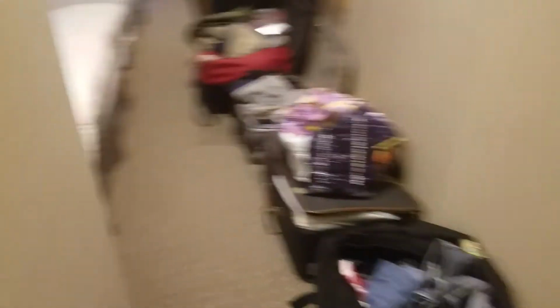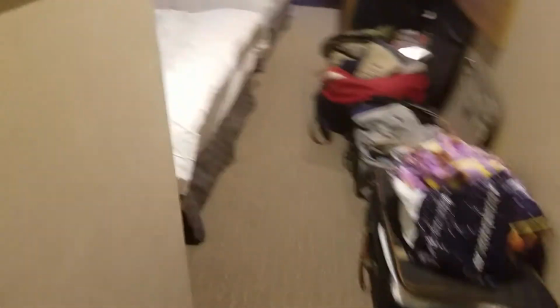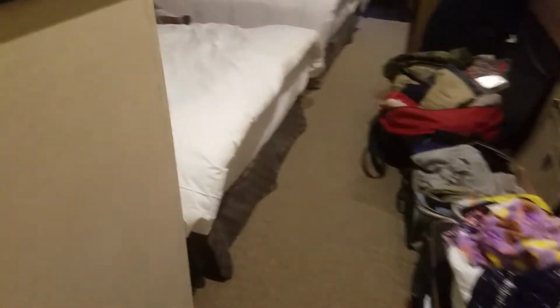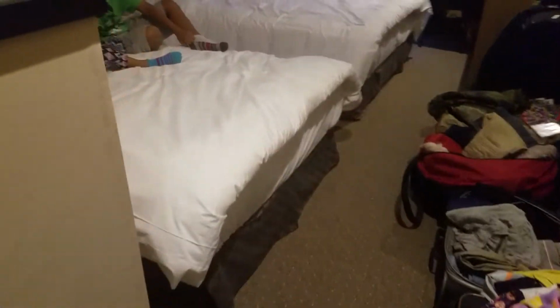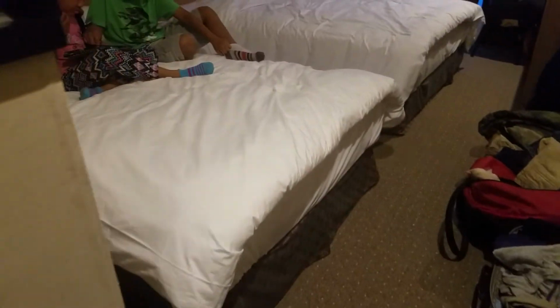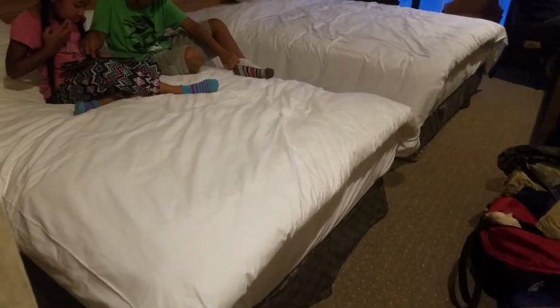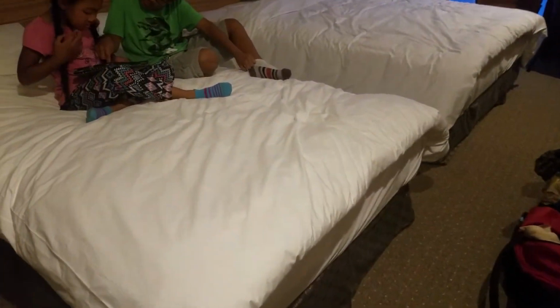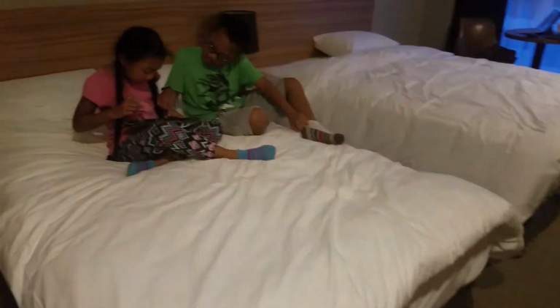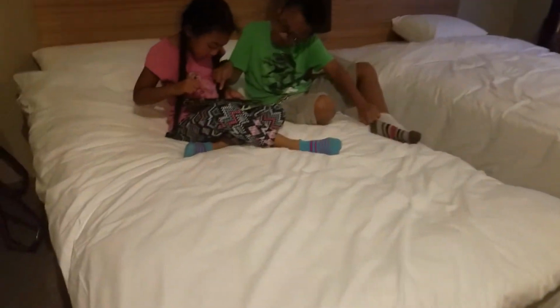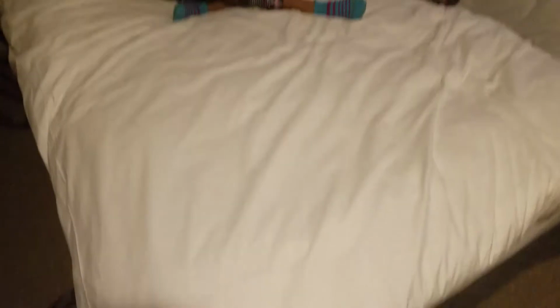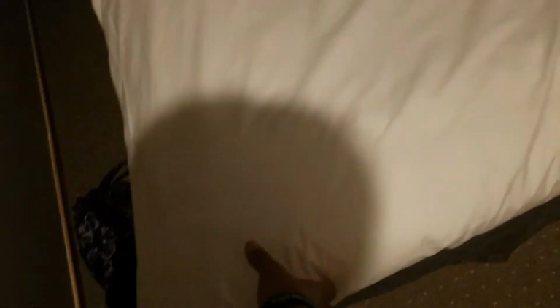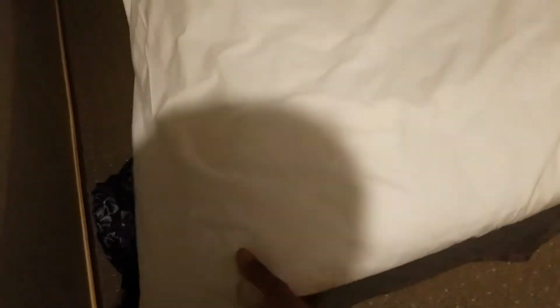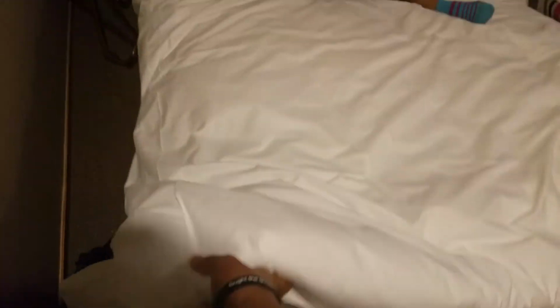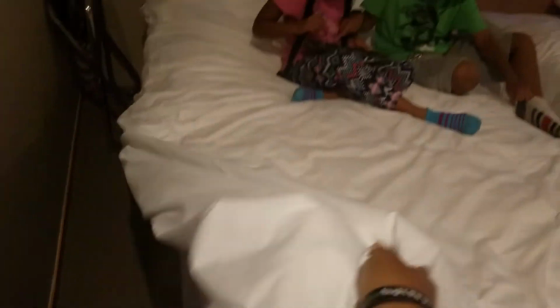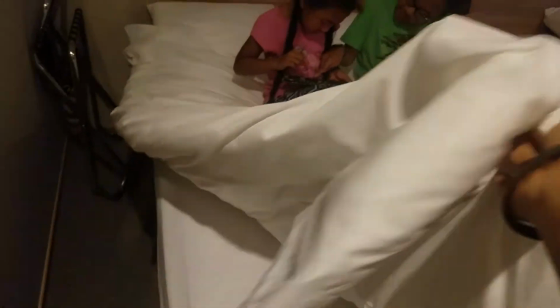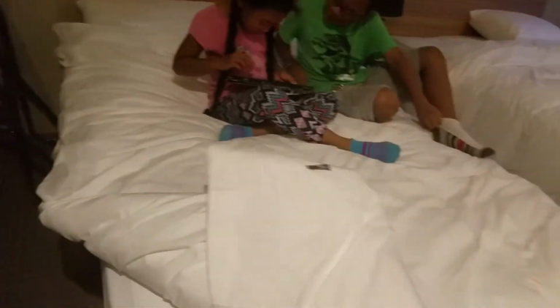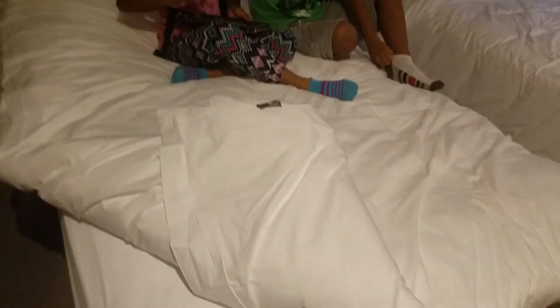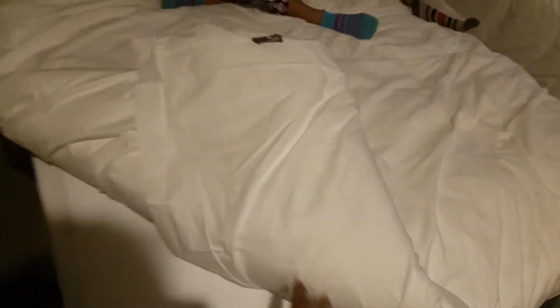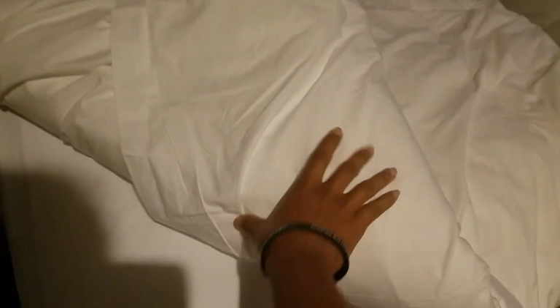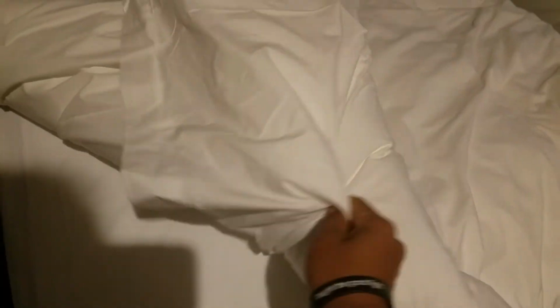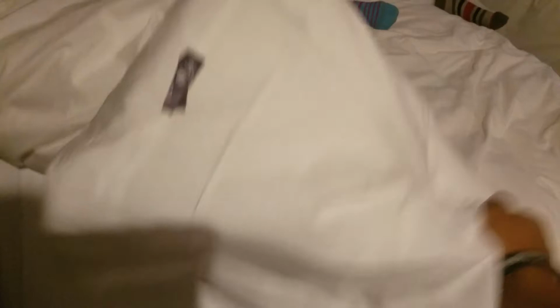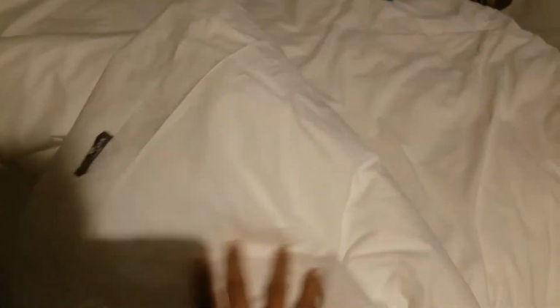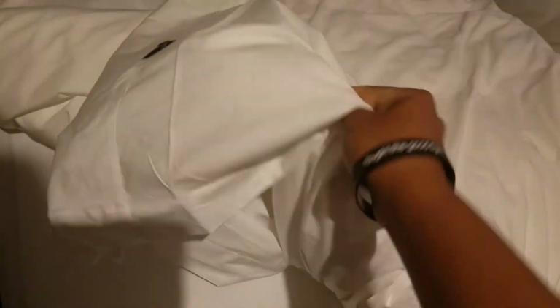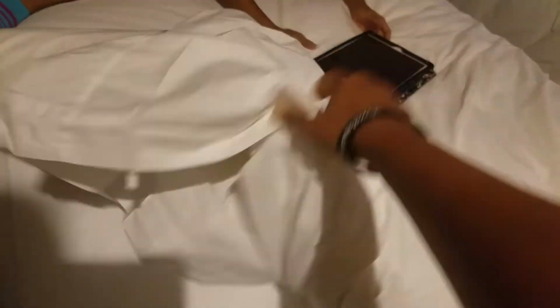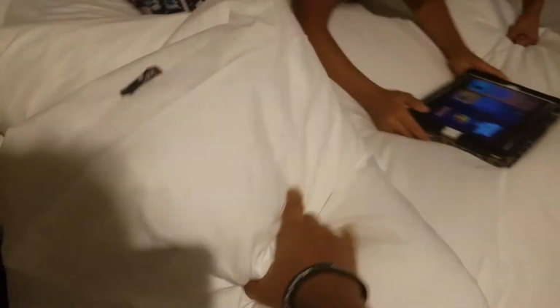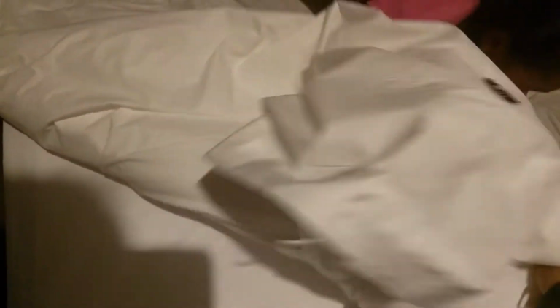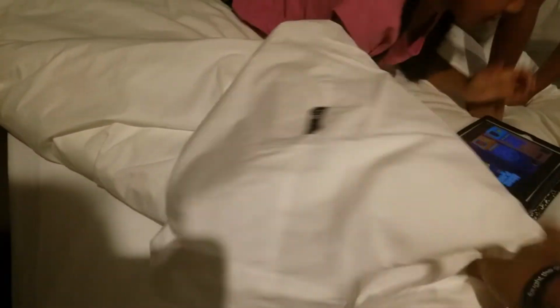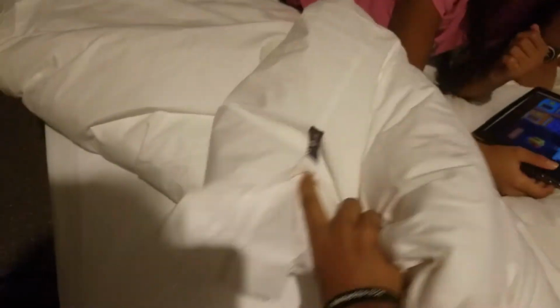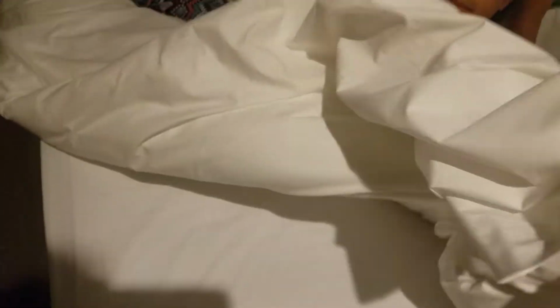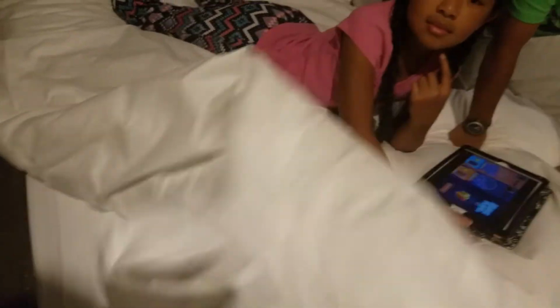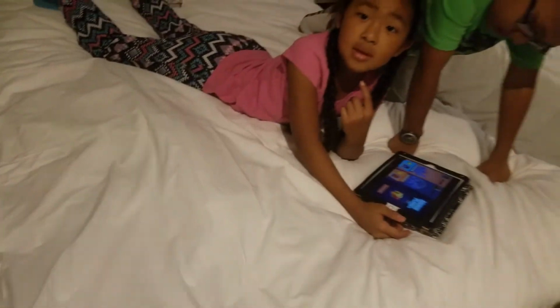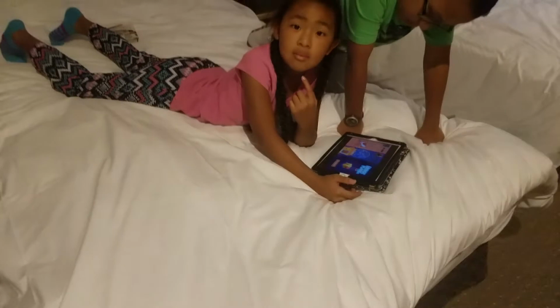Then we got the bed, which this was in Germany too — the really thick blanket. It has a cover on it, but it's just a simple thick blanket.